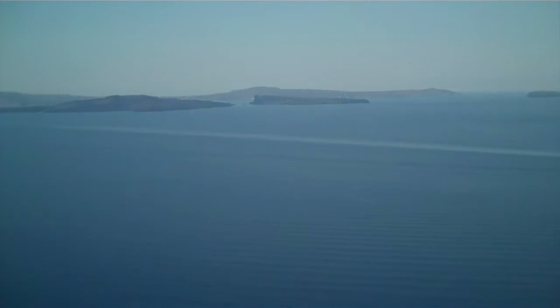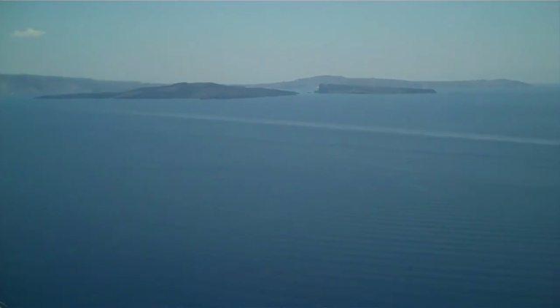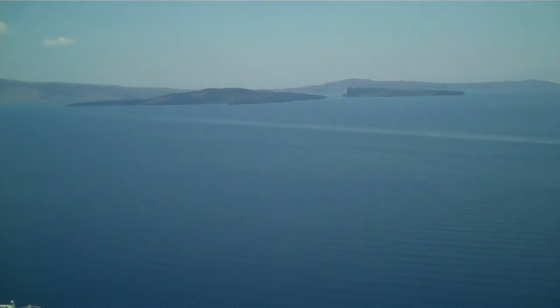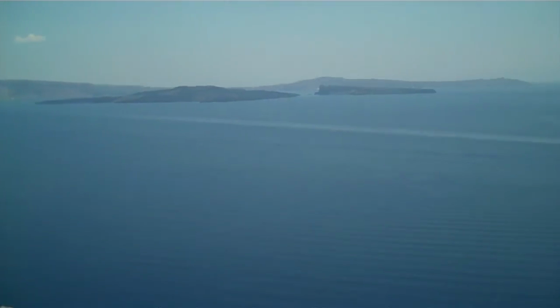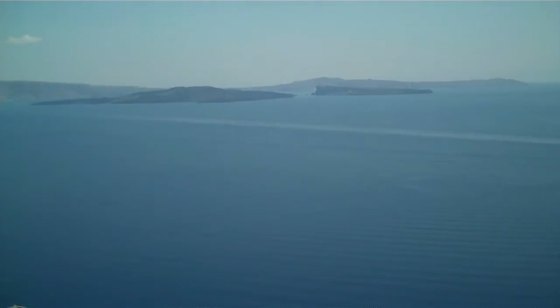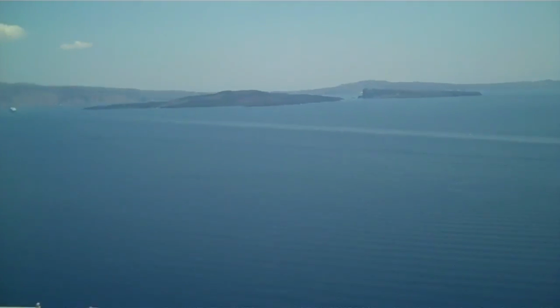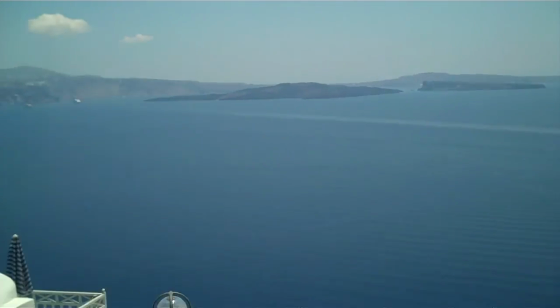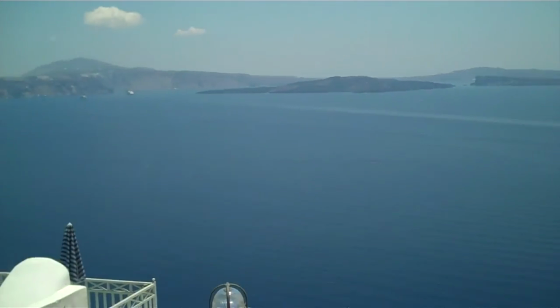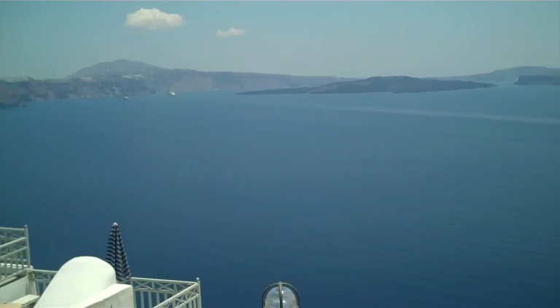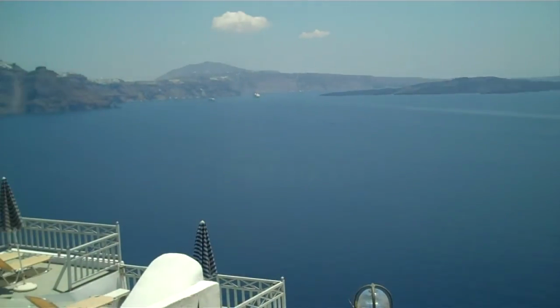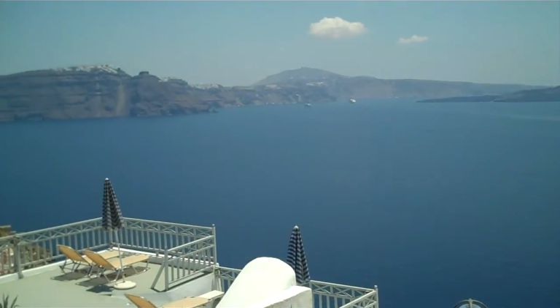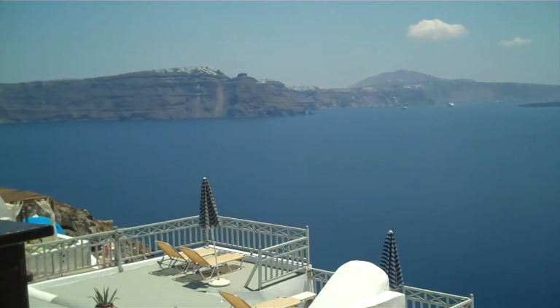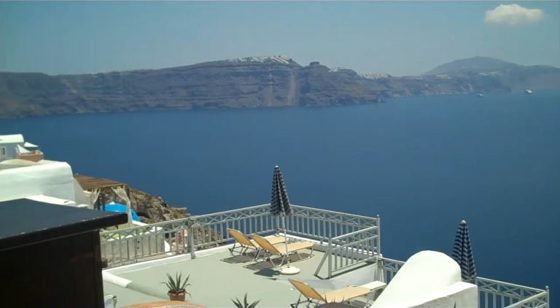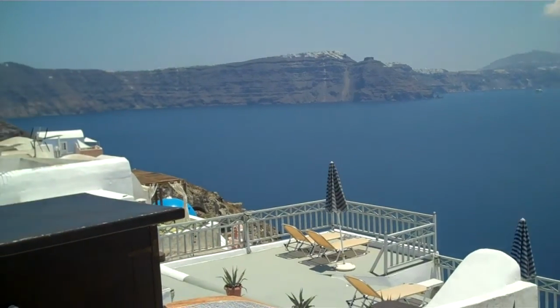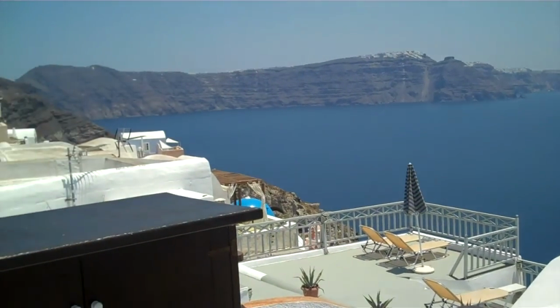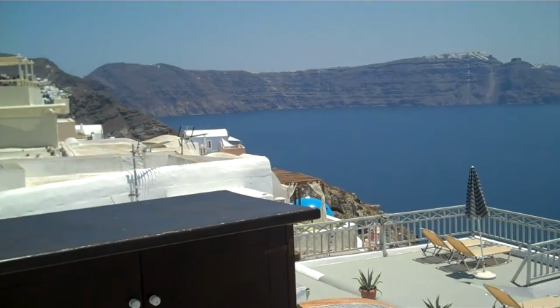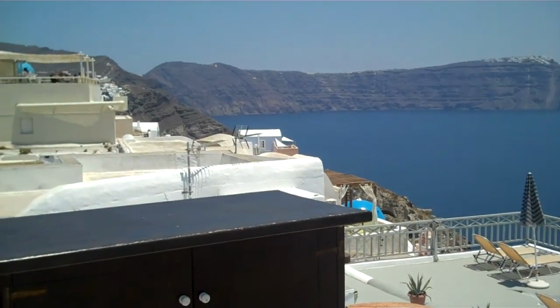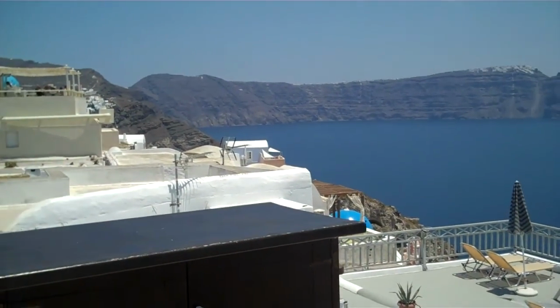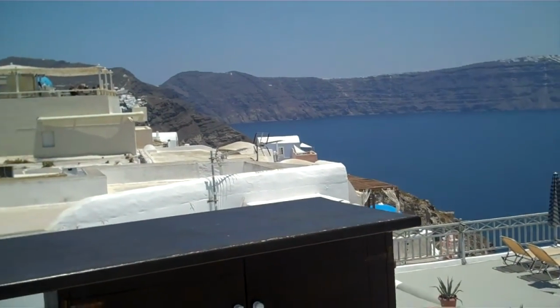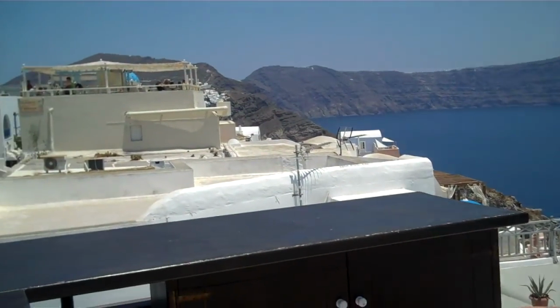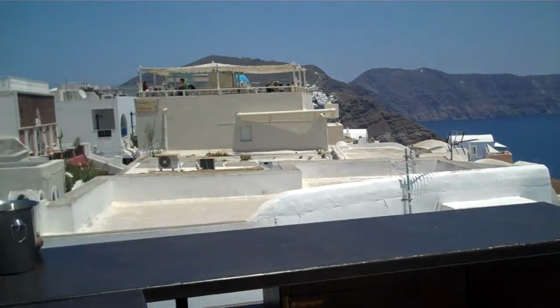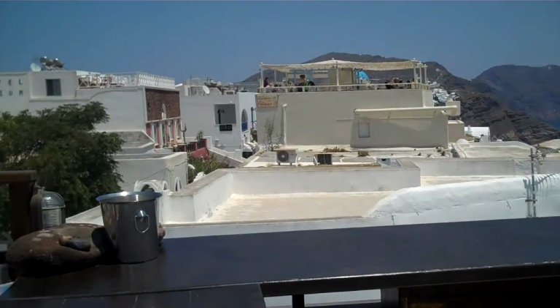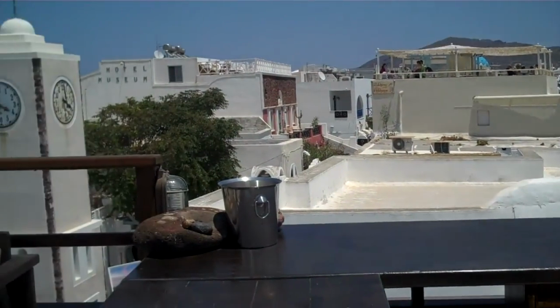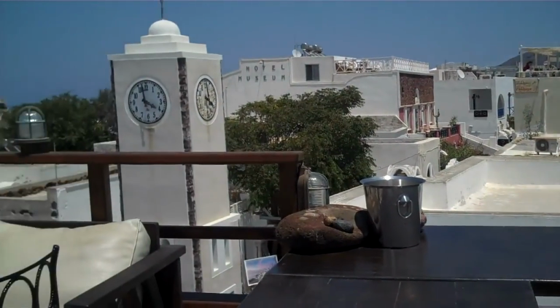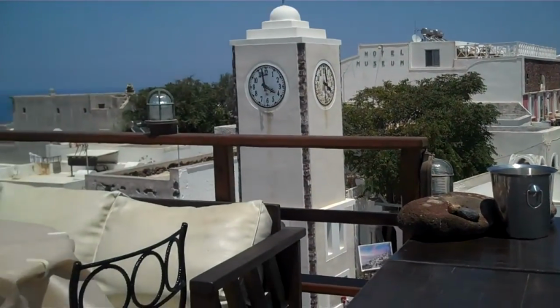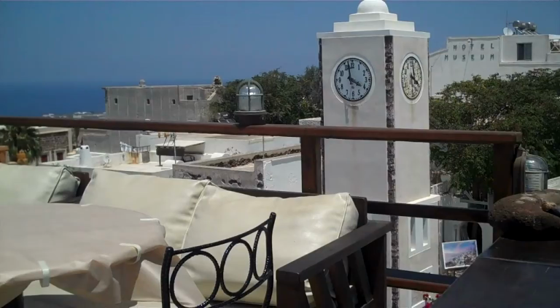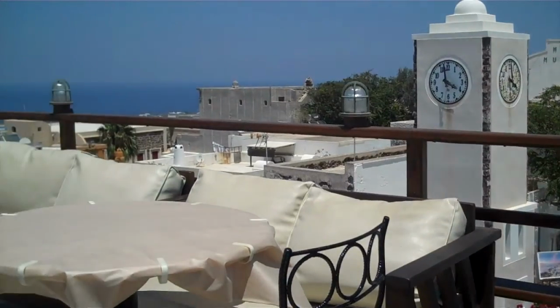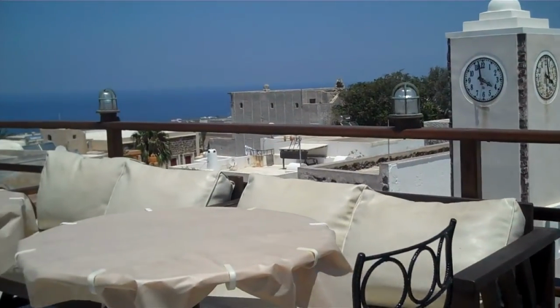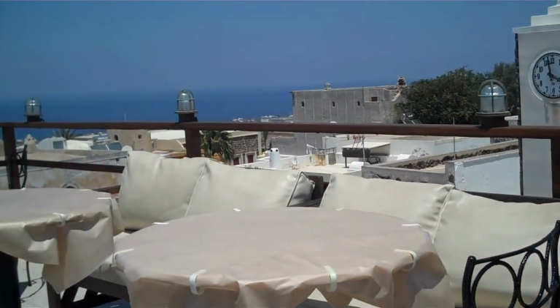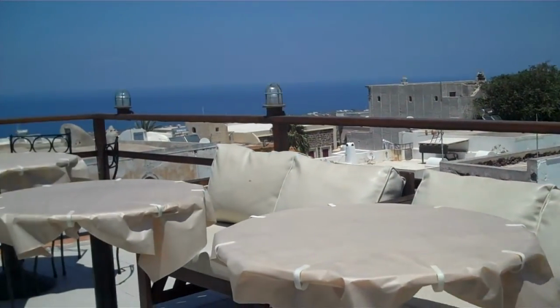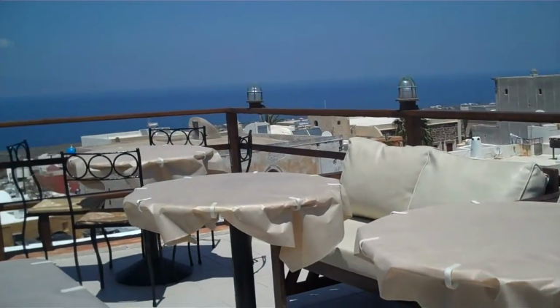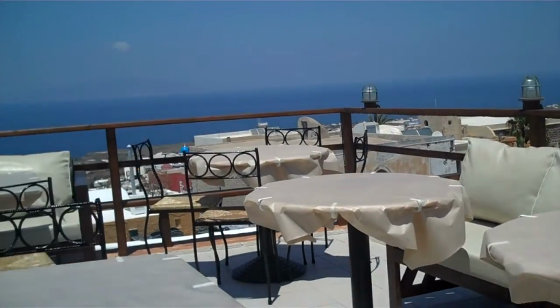It's called the Caldera, where the volcano exploded 3,000 years ago. Black volcanic rock cliffs. Other restaurants looking out to the east.